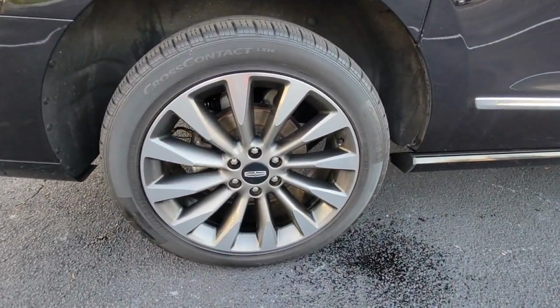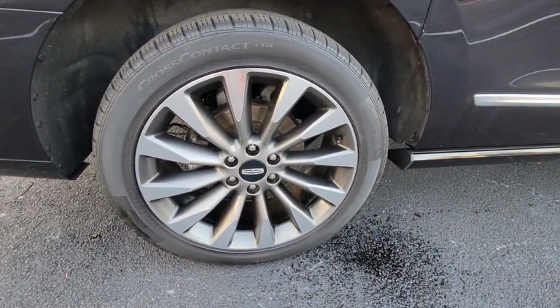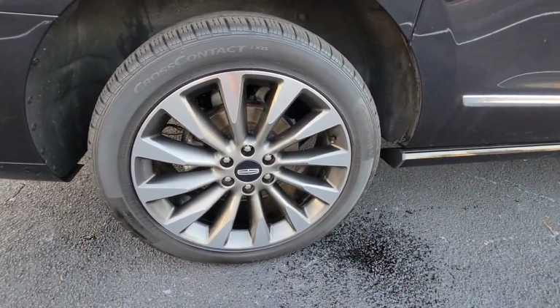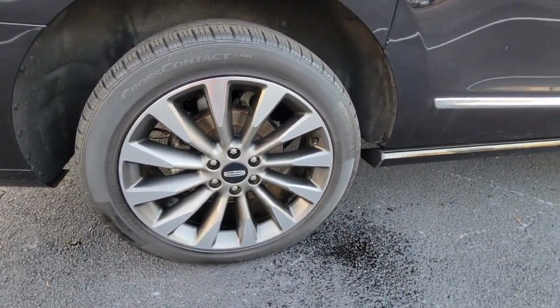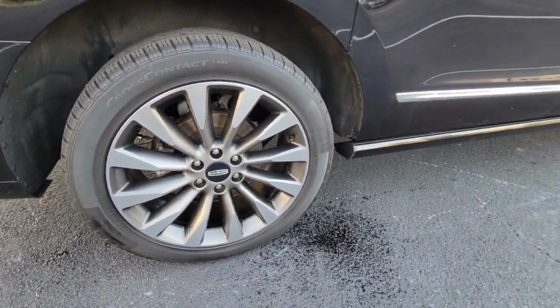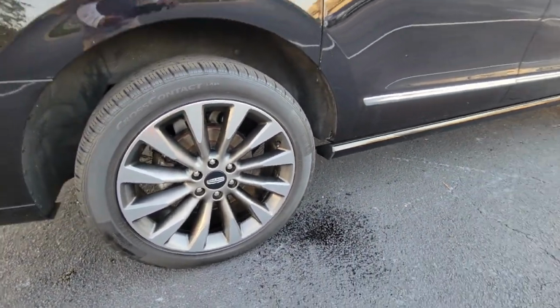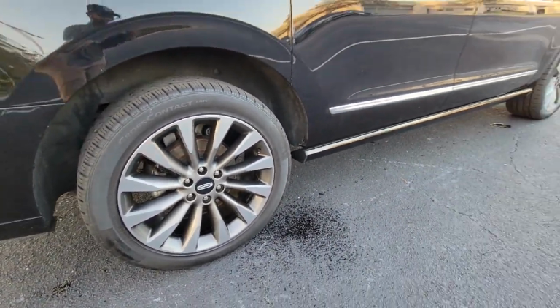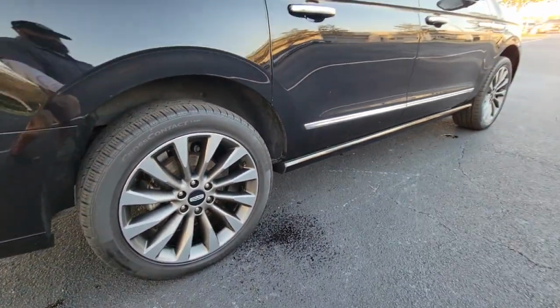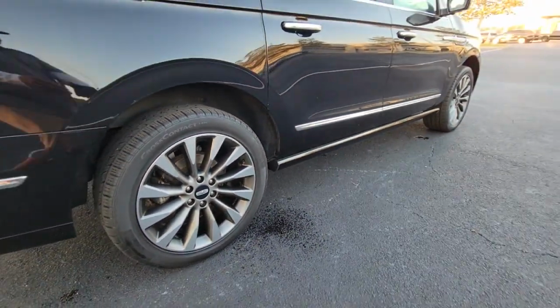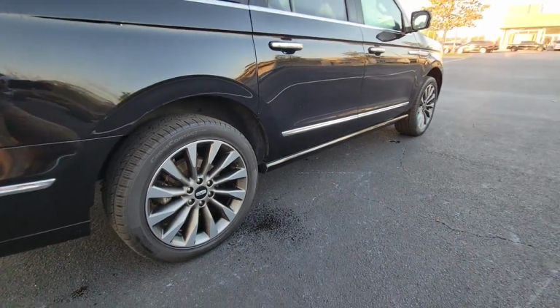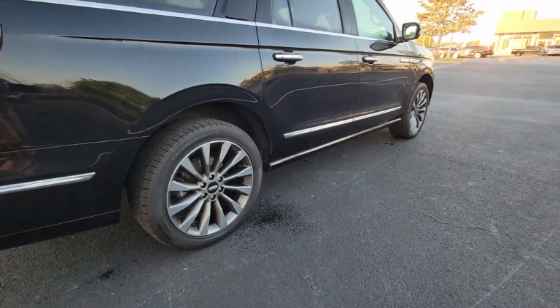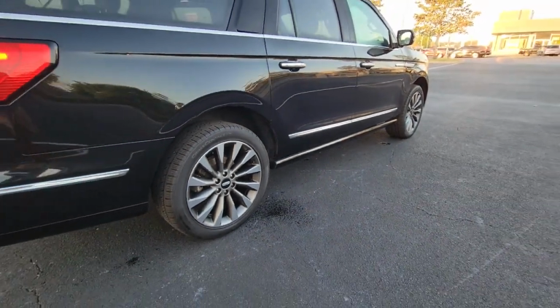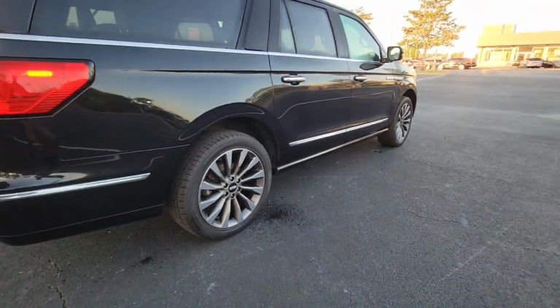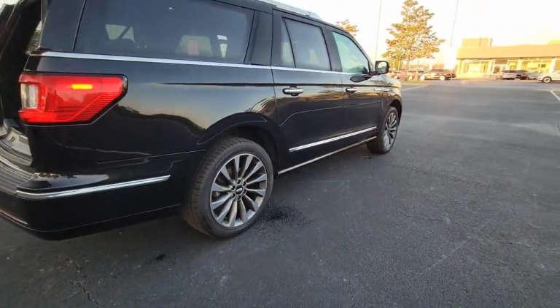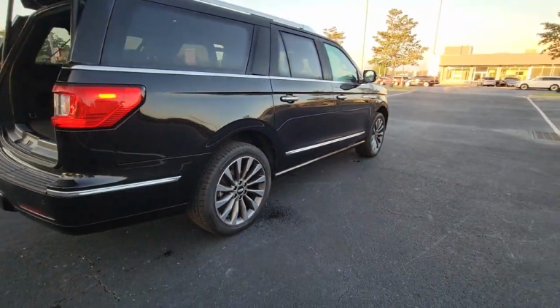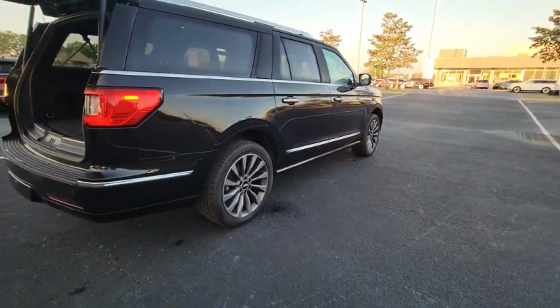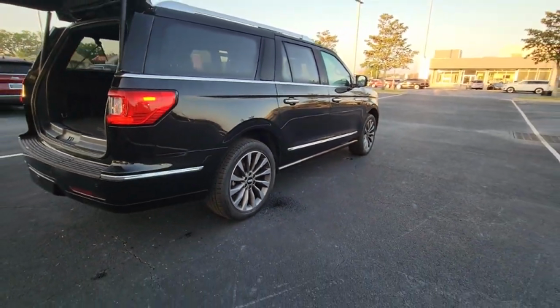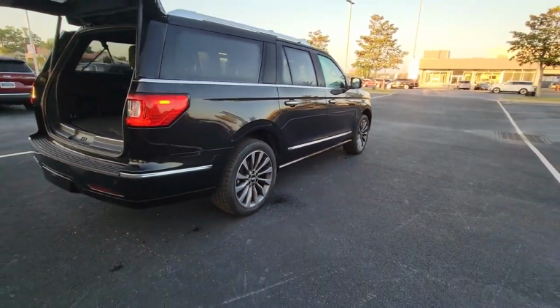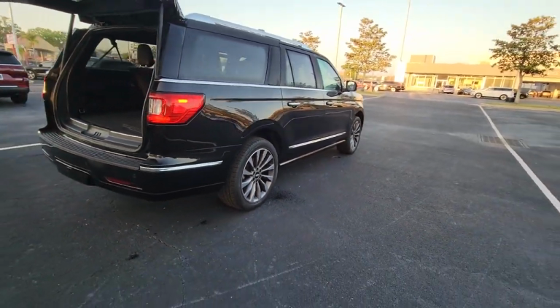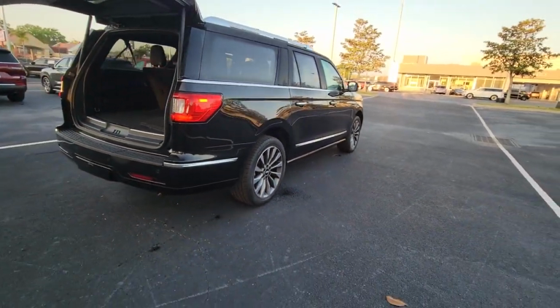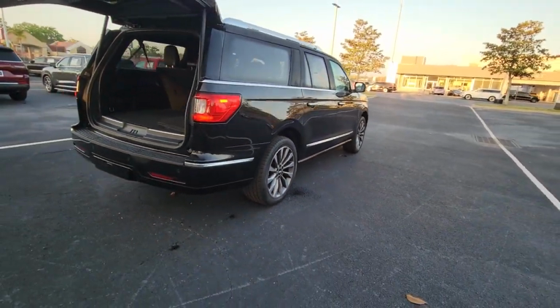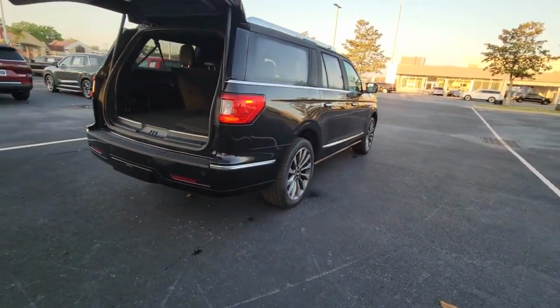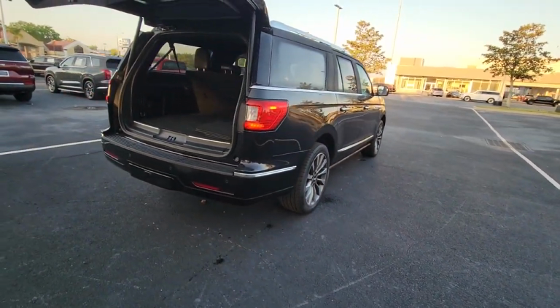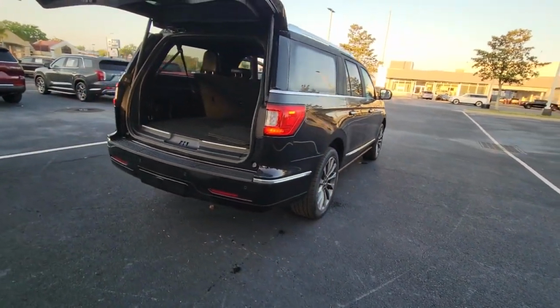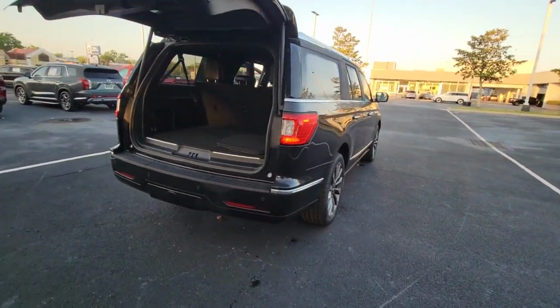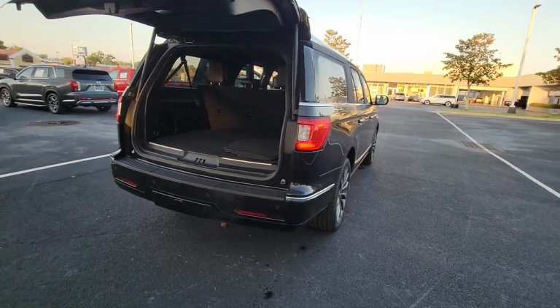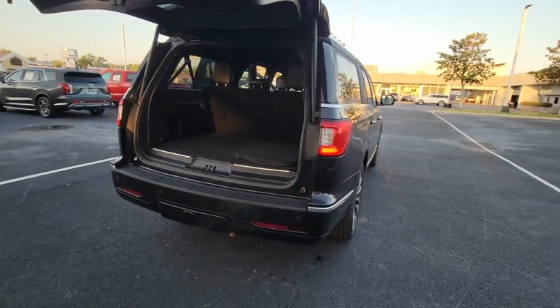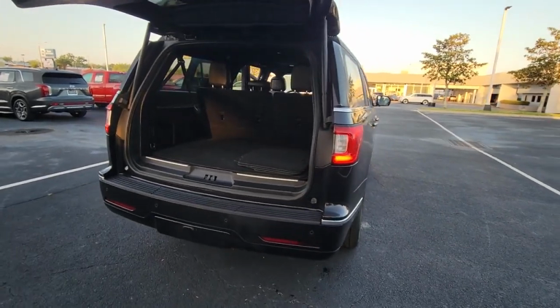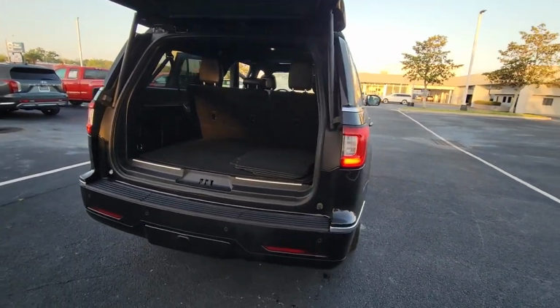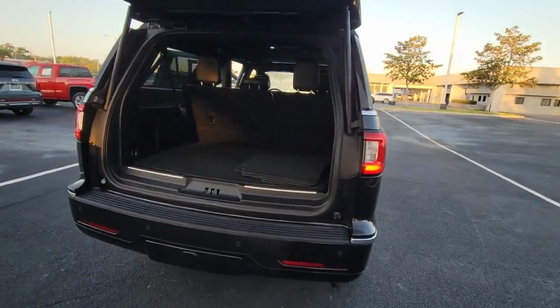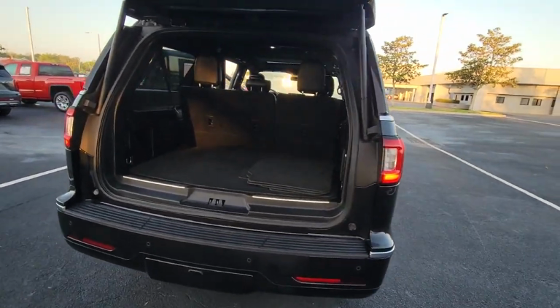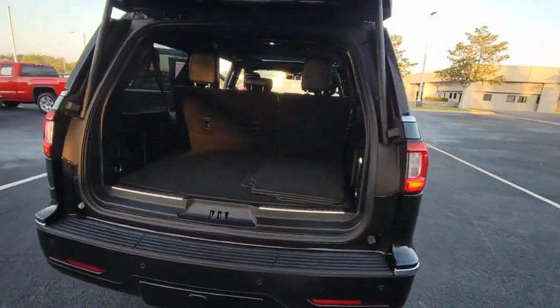With all the power and amenities you could ask for, this expanded model goes above and beyond by providing extraordinary passenger comfort and absolutely cavernous cargo capacity.